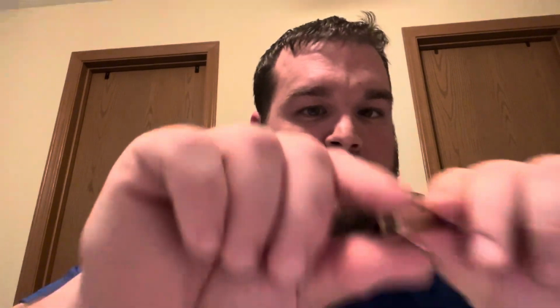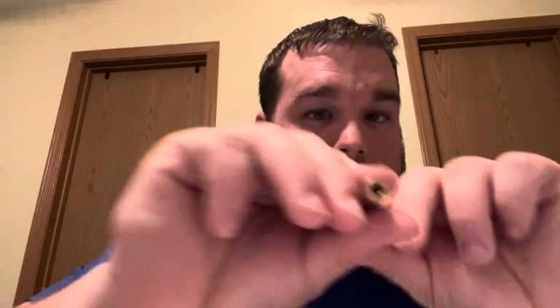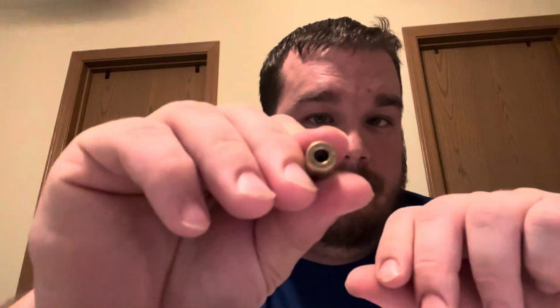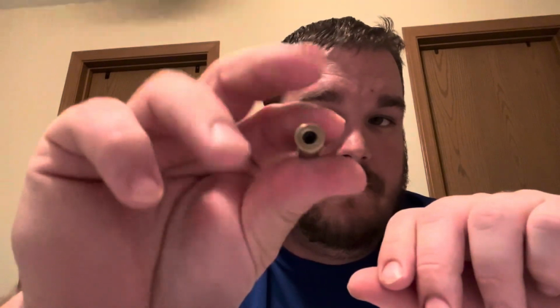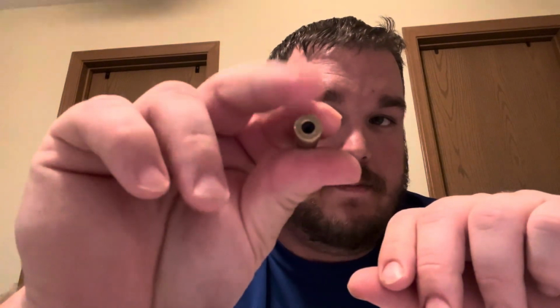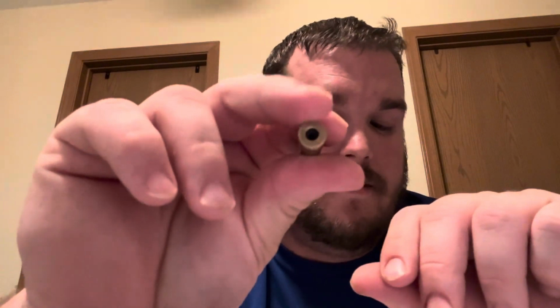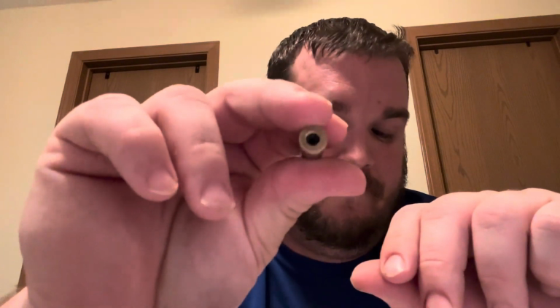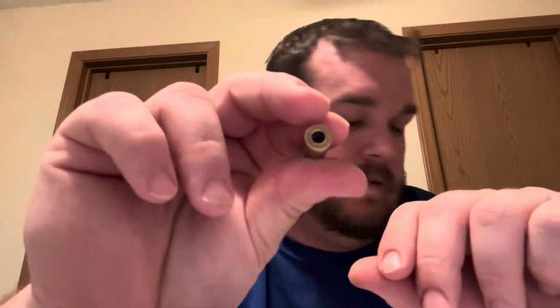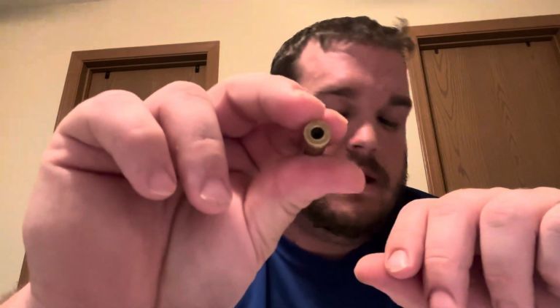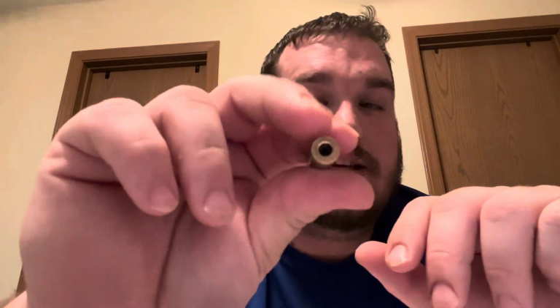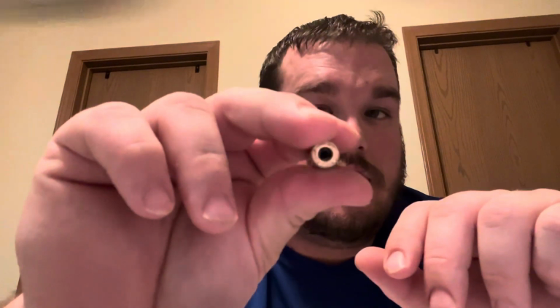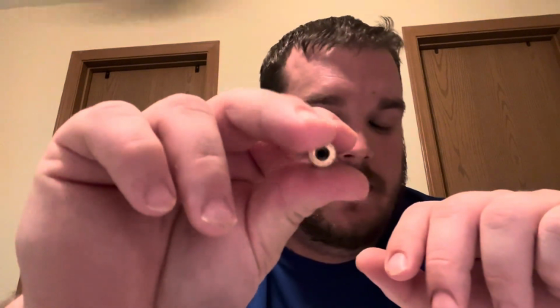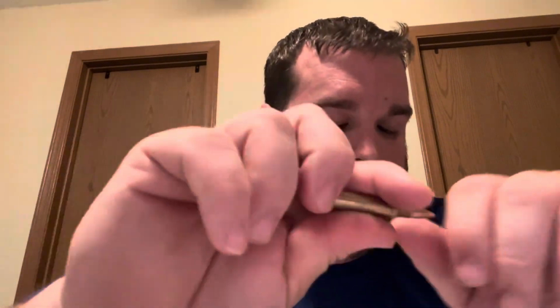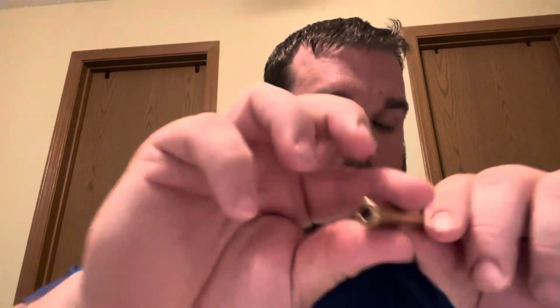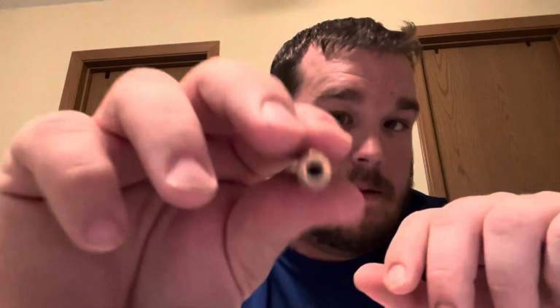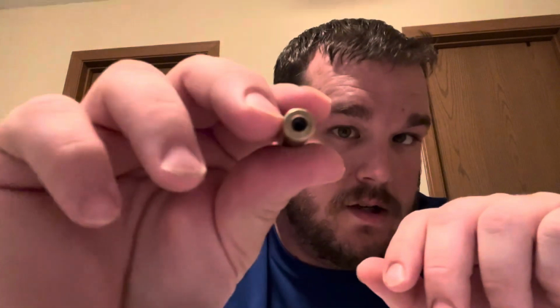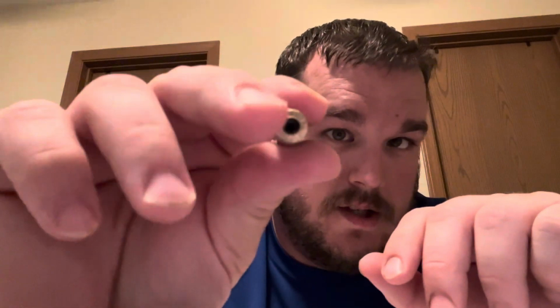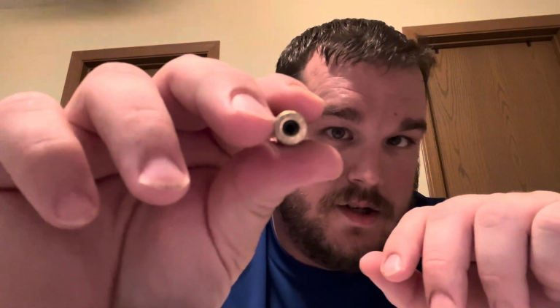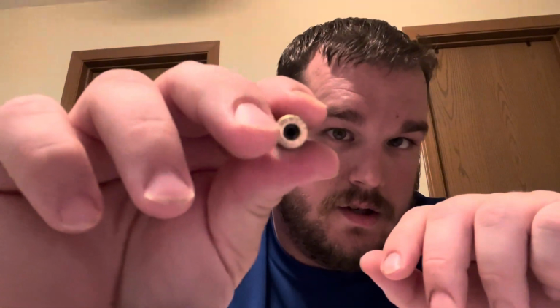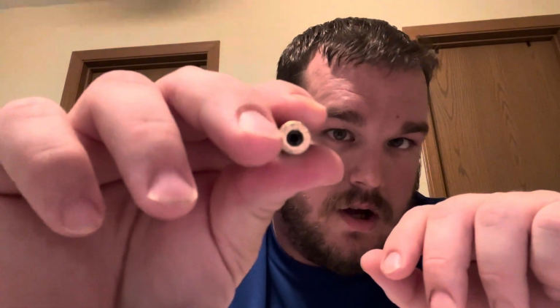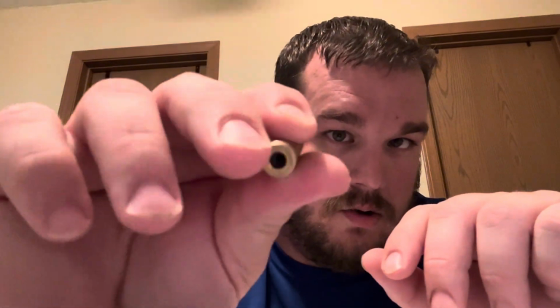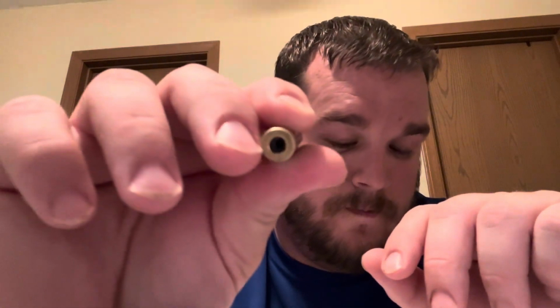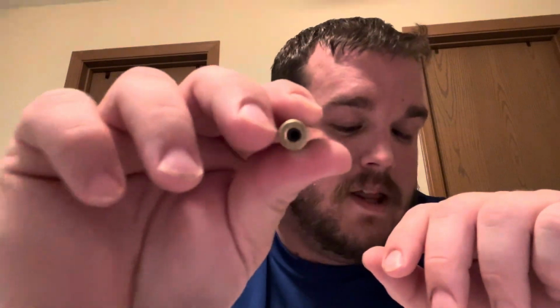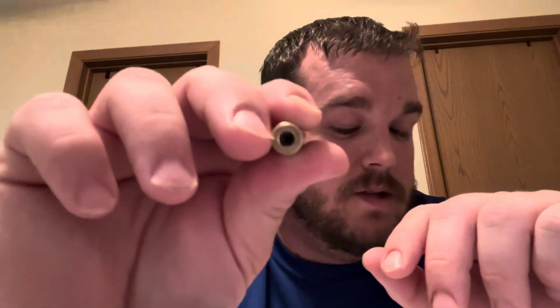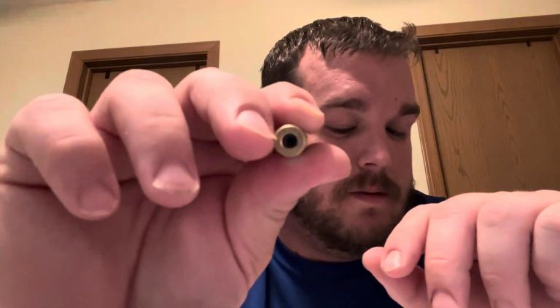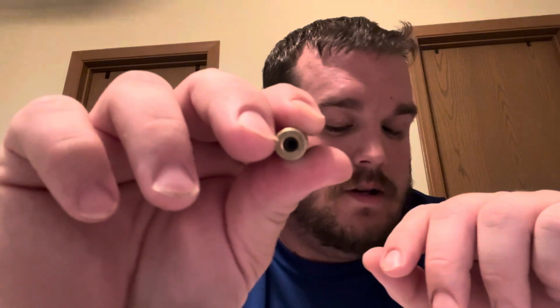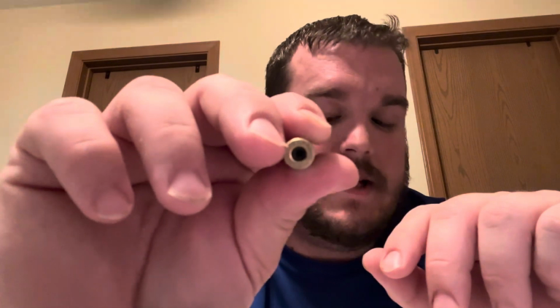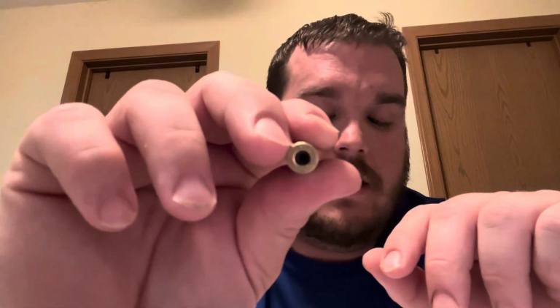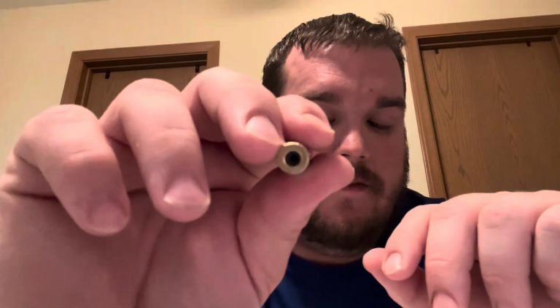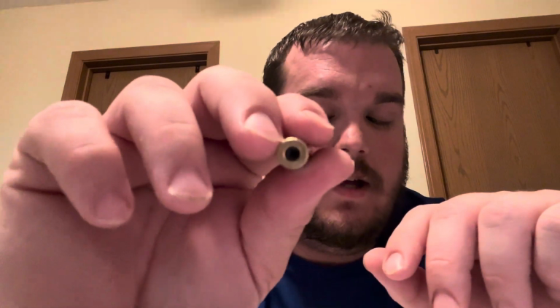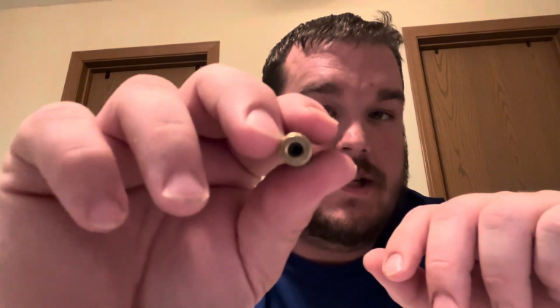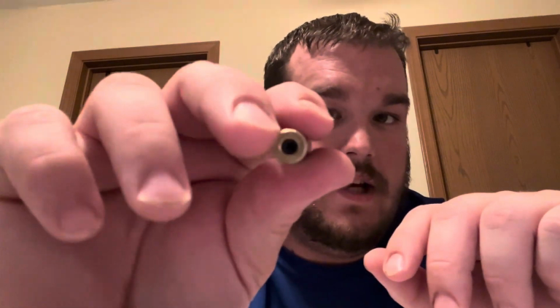The head is the base of the cartridge. A primer pocket — you can see there is a hole; that is the primer pocket. It's a hollow cavity in the center of the head.